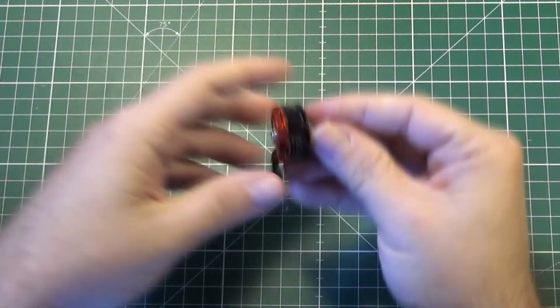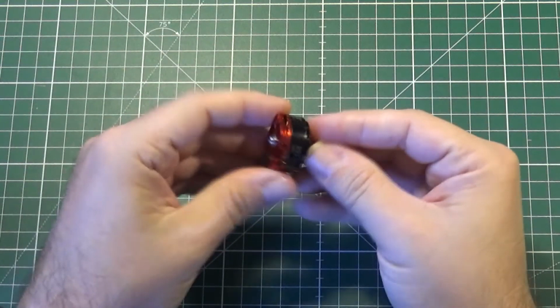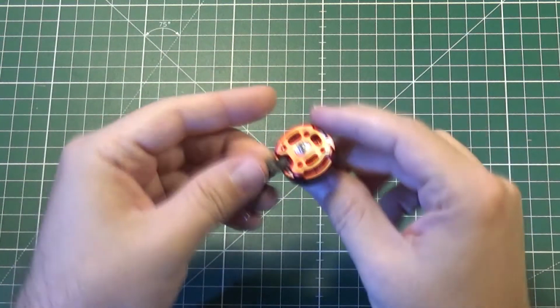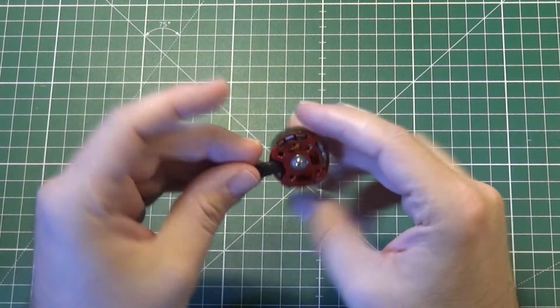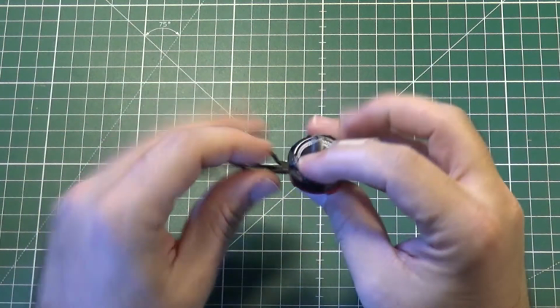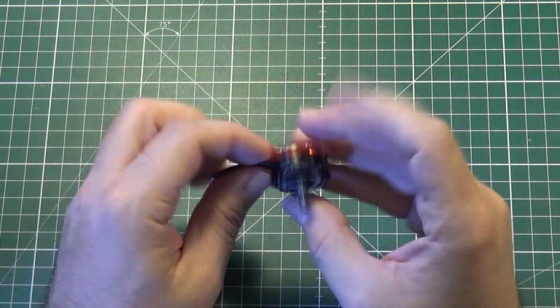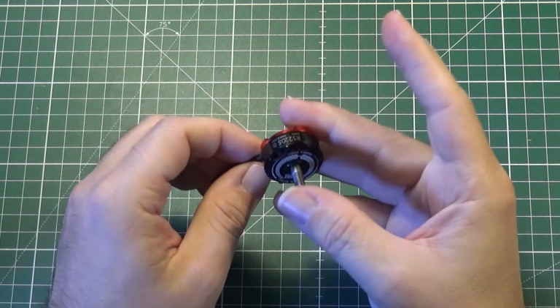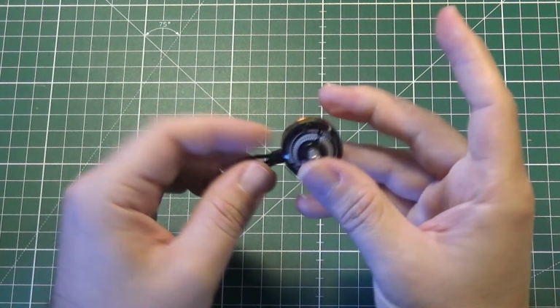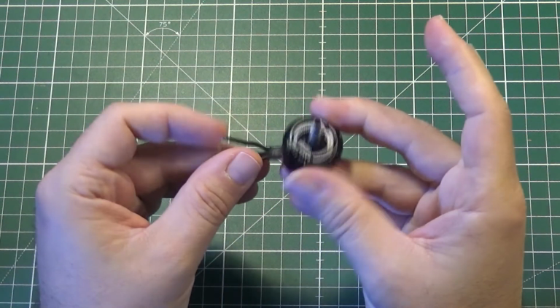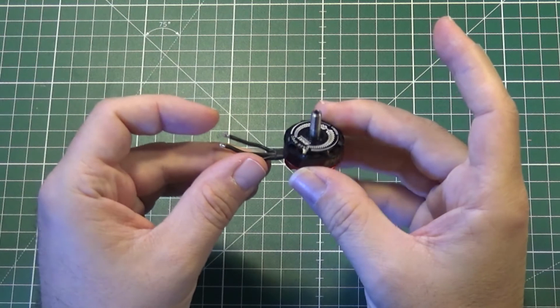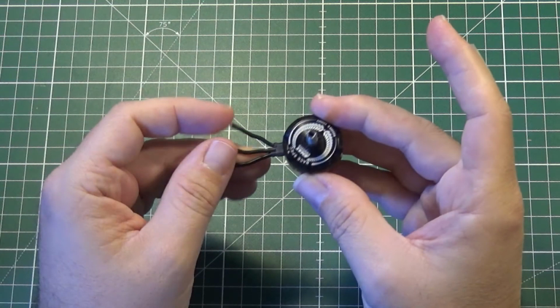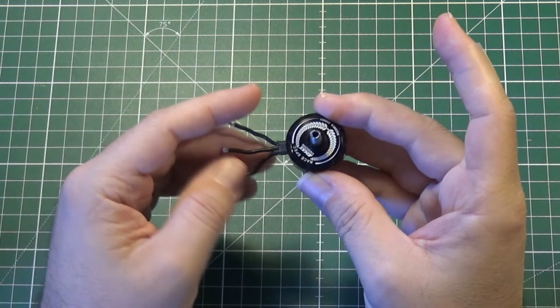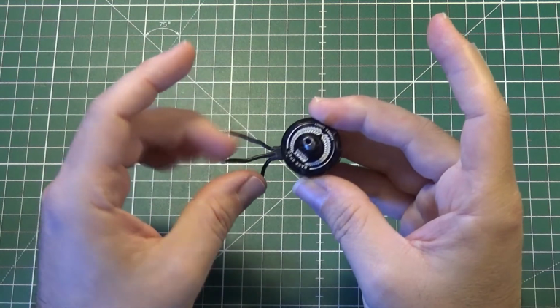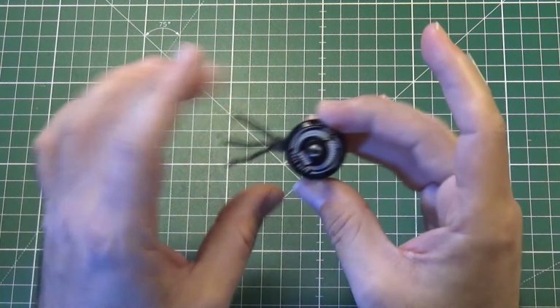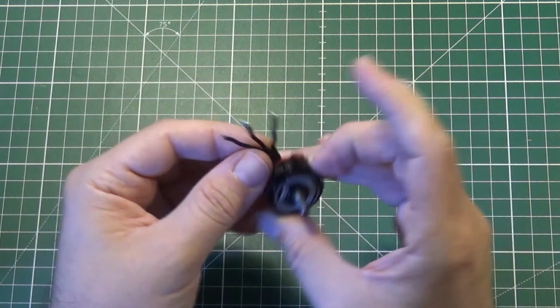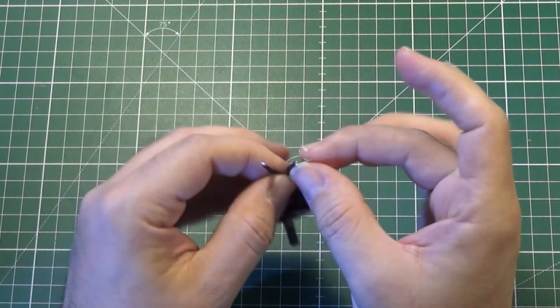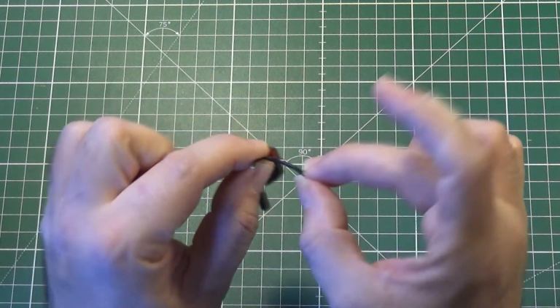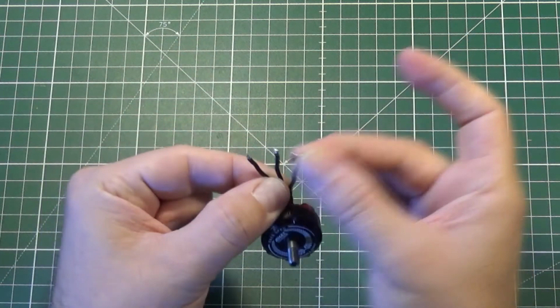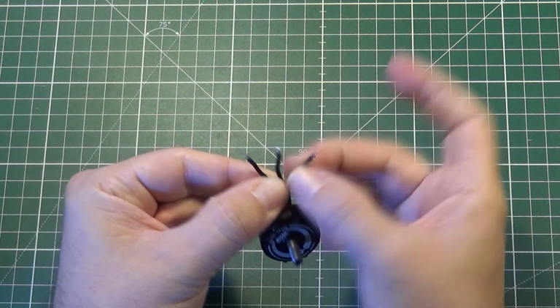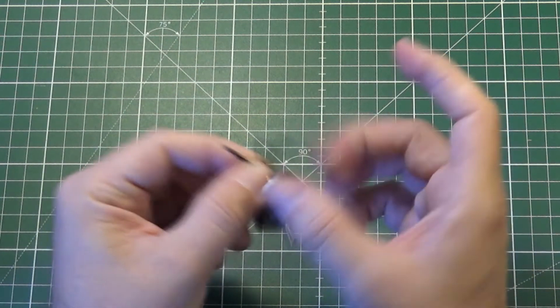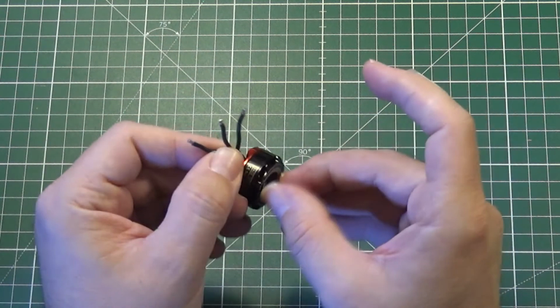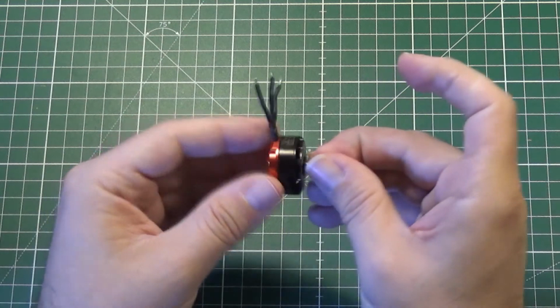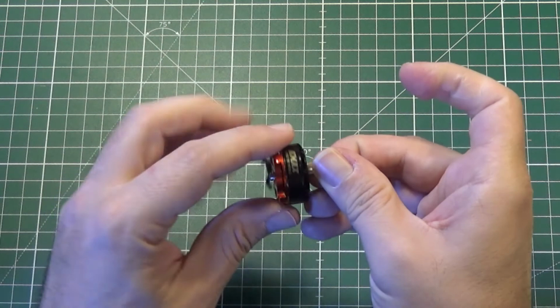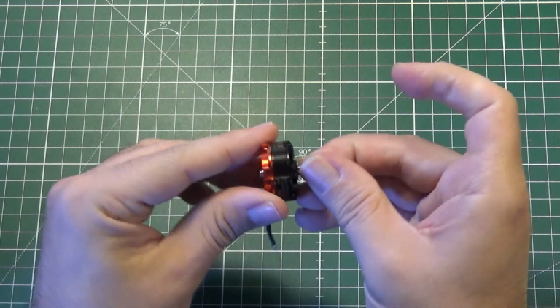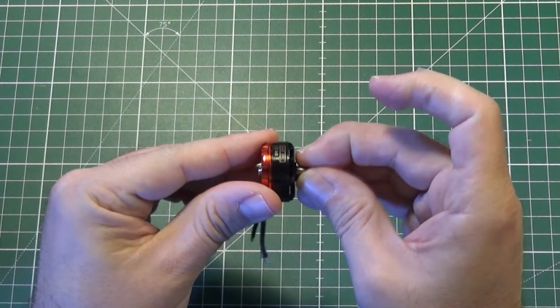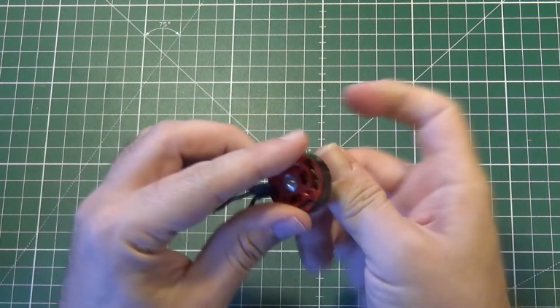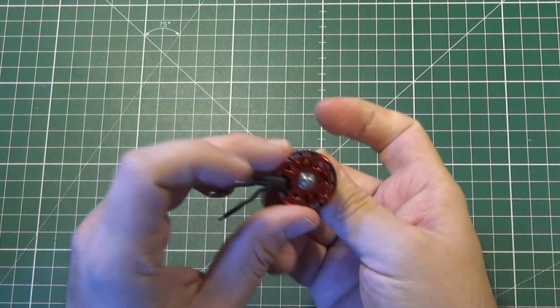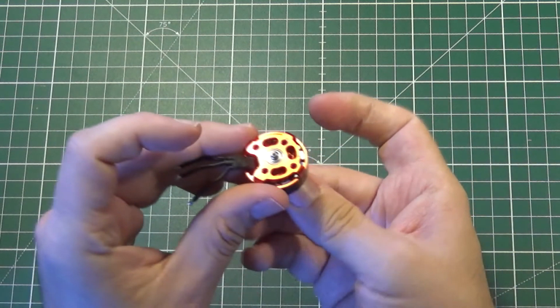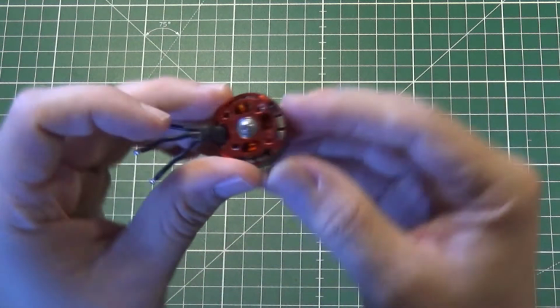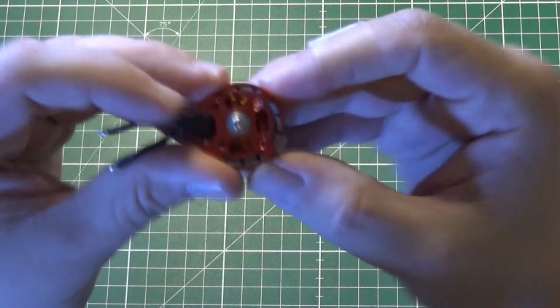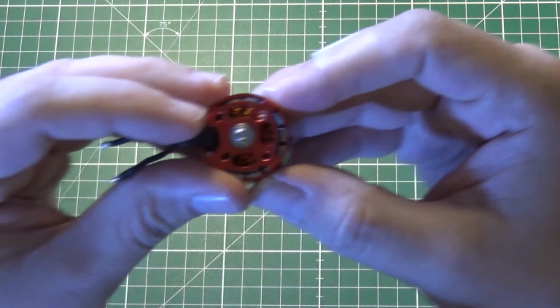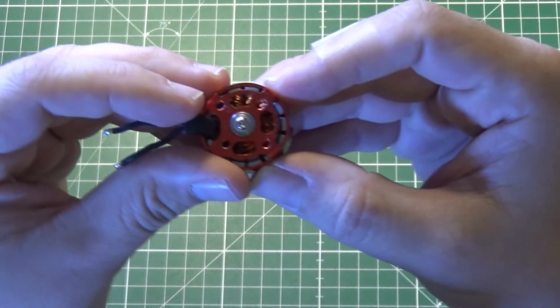What I have here is an example of a typical OutRunner brushless motor. You see — you know it — three wires, a bell with magnets, and a coil inside.